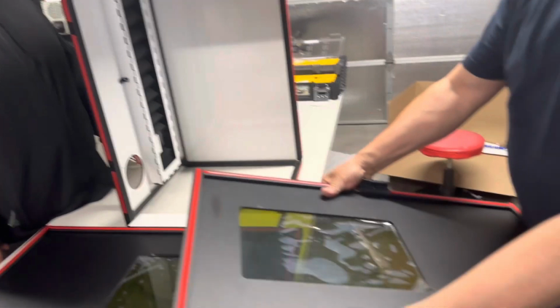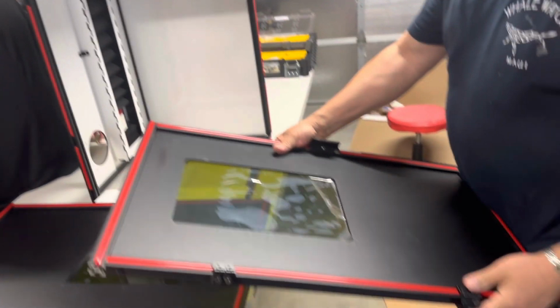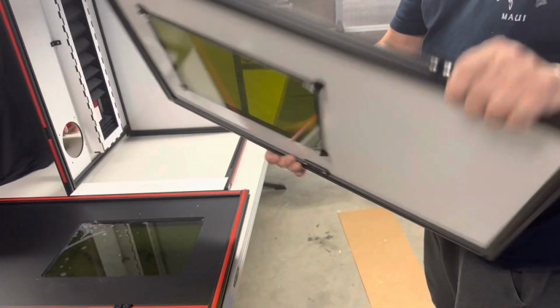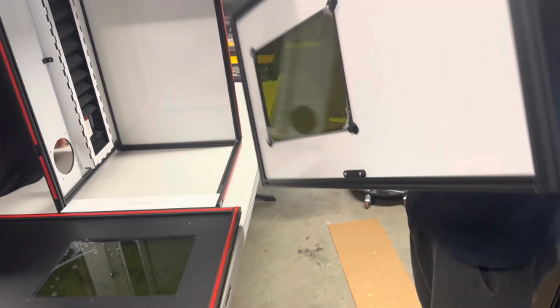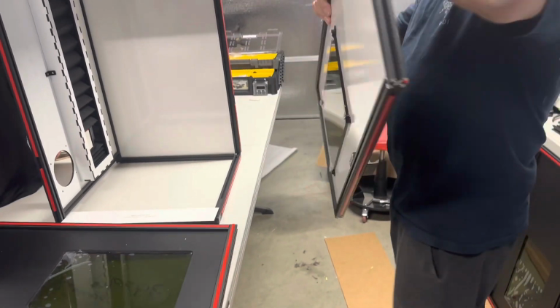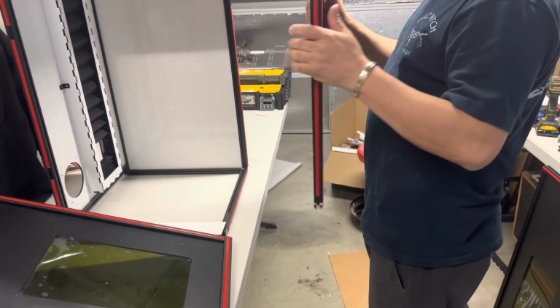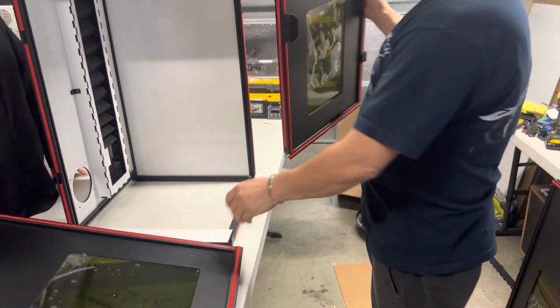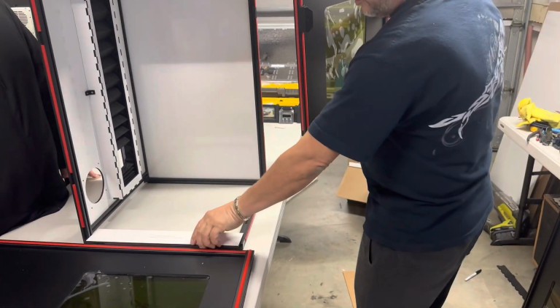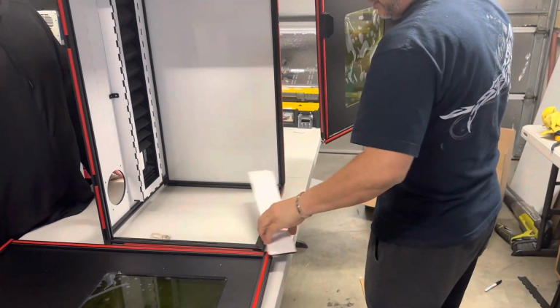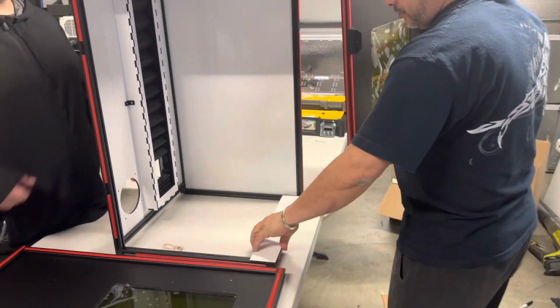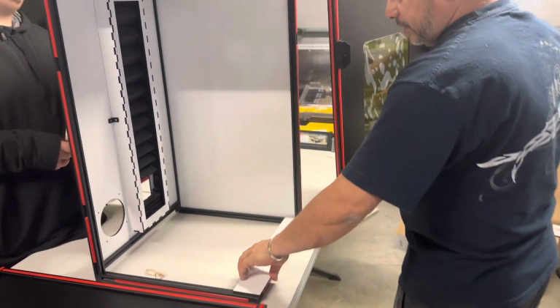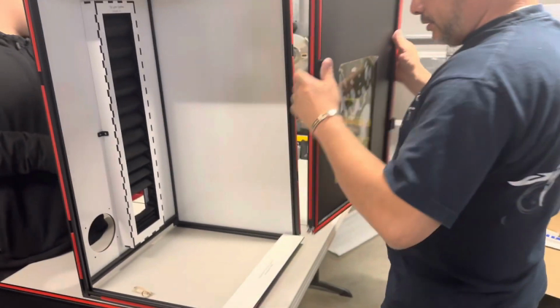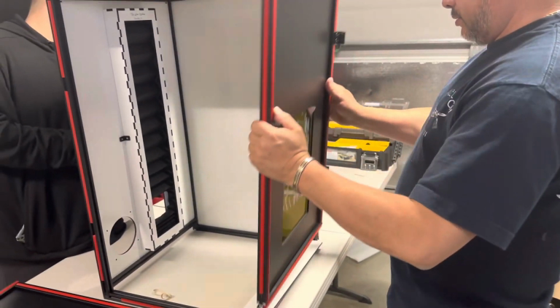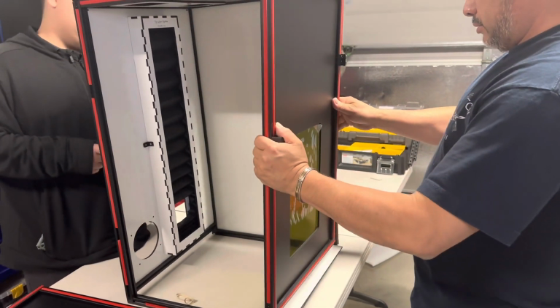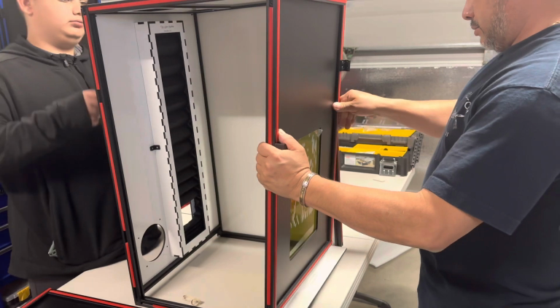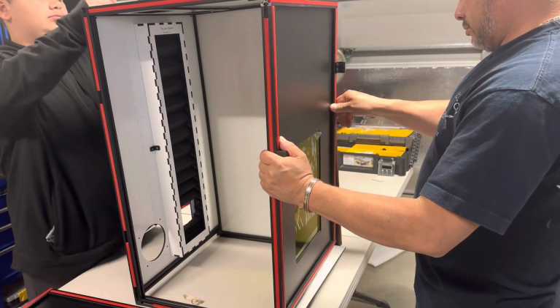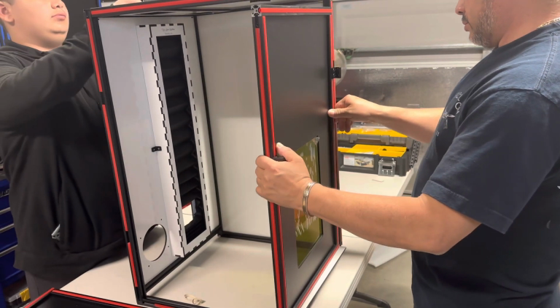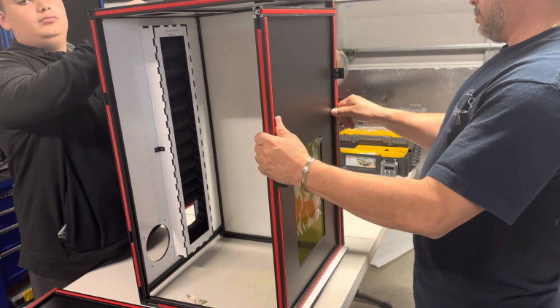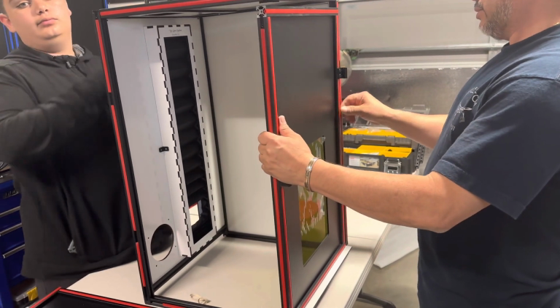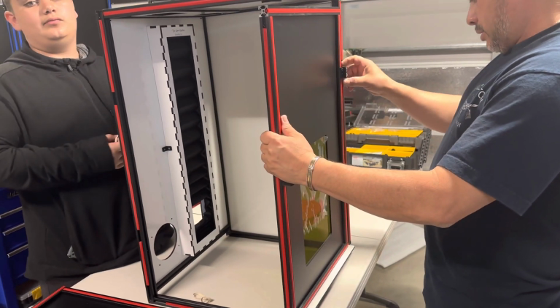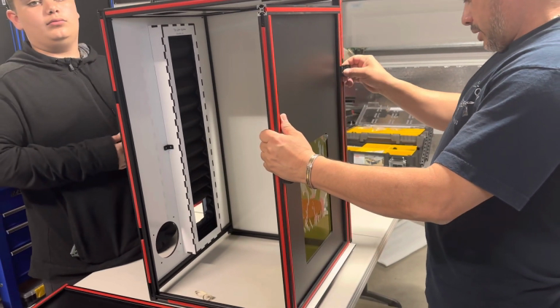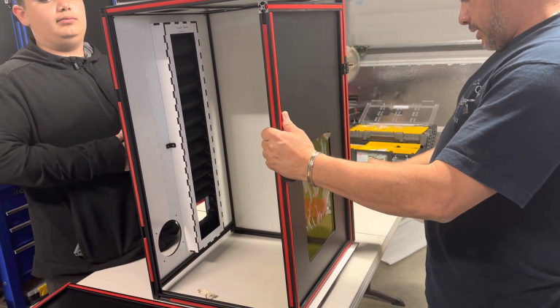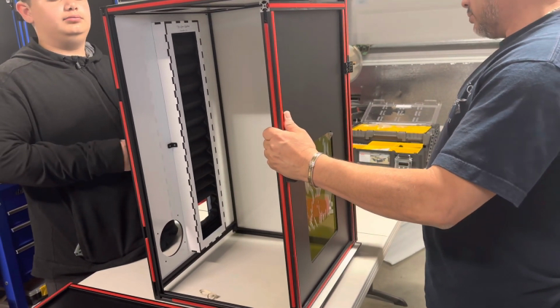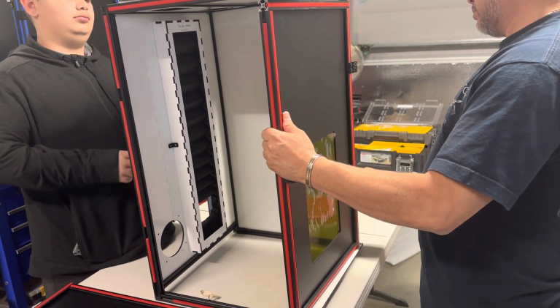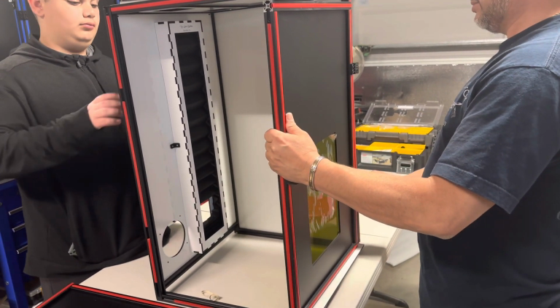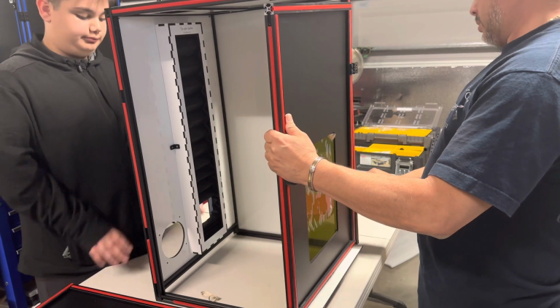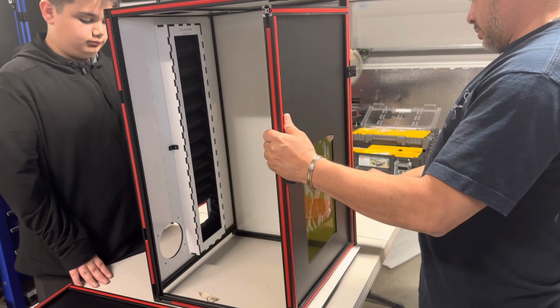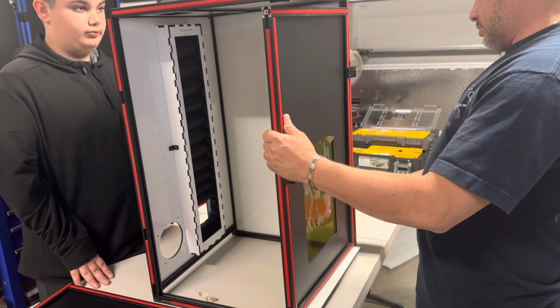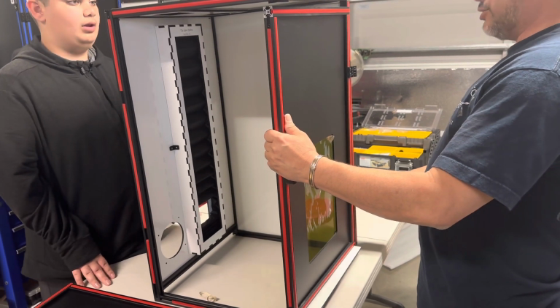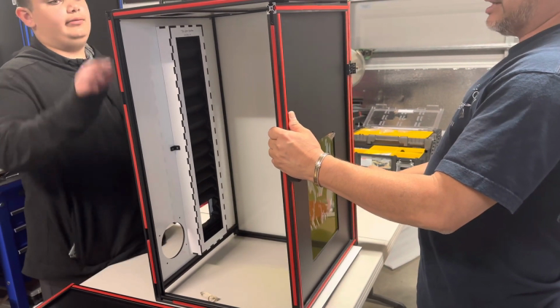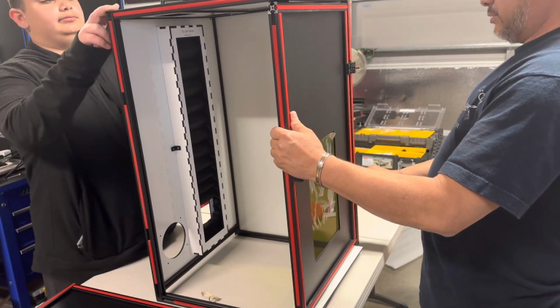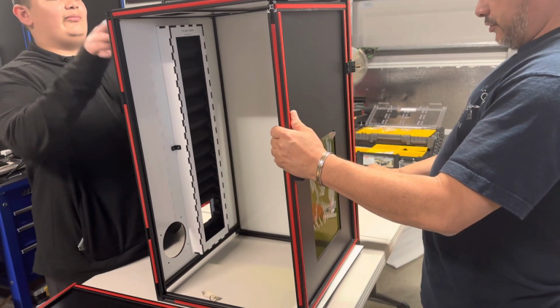We do the same with the other door — it also has the hinges already pre-mounted. Move the spacer to this side and they're going to align perfectly.